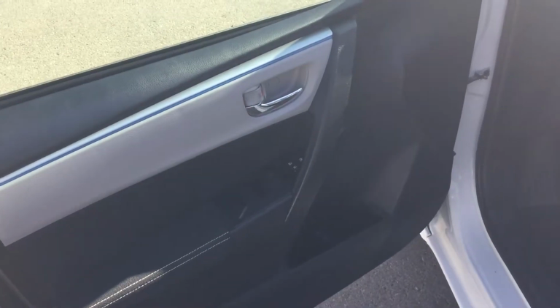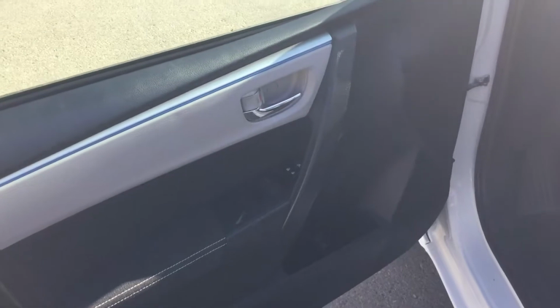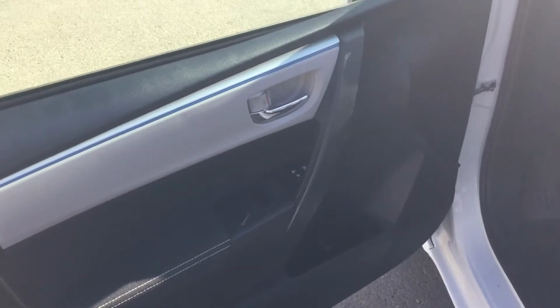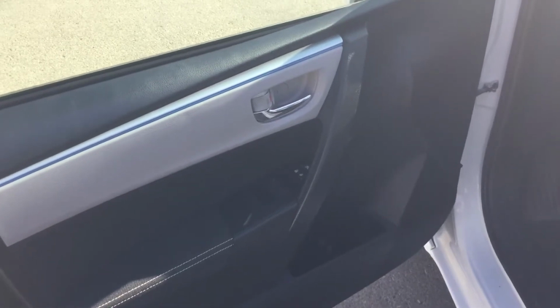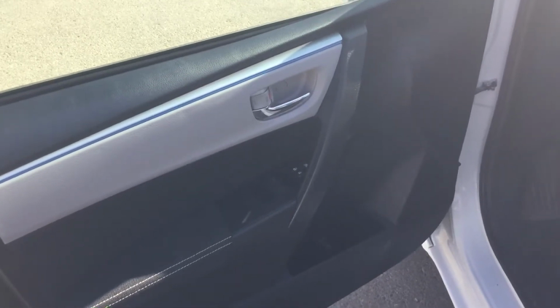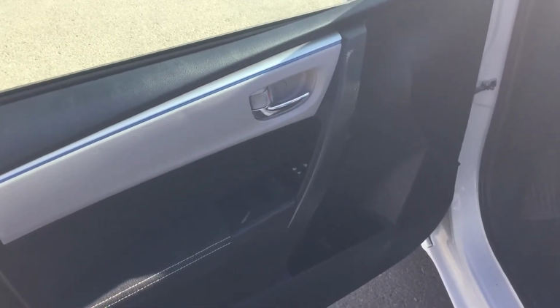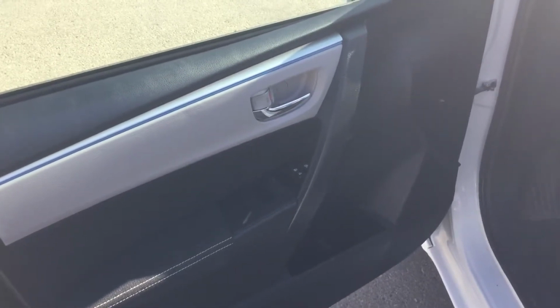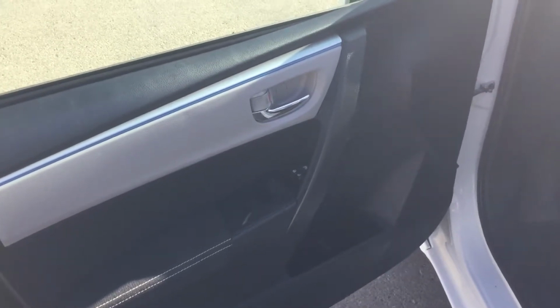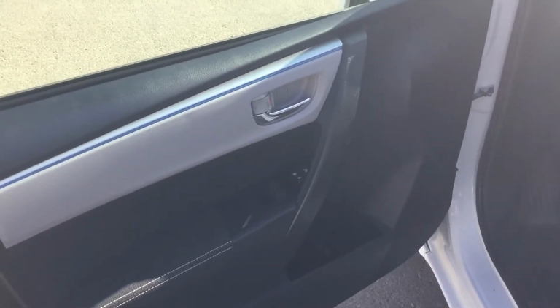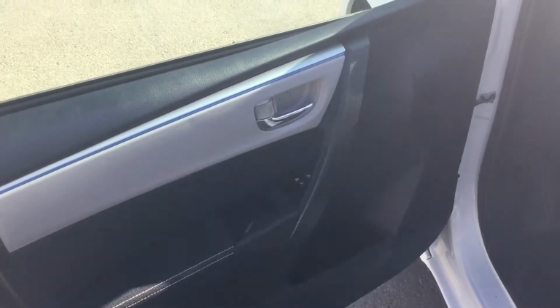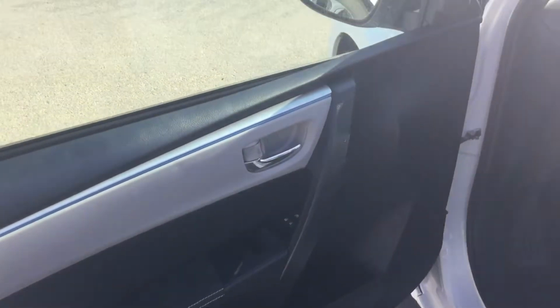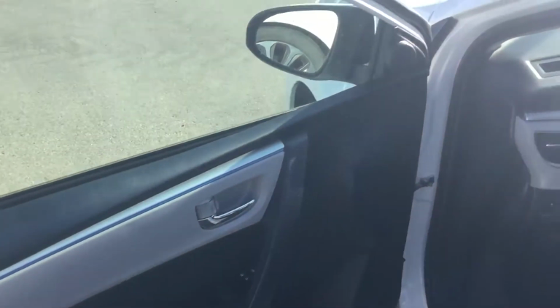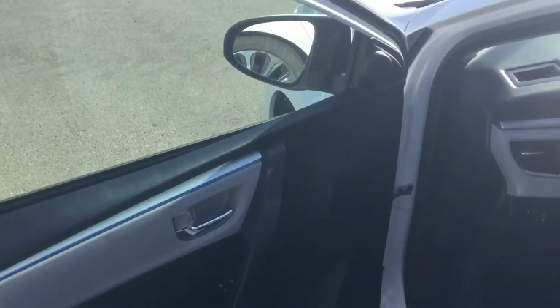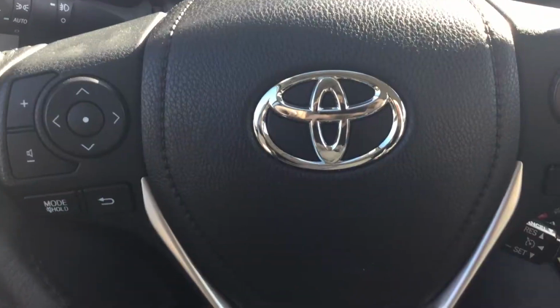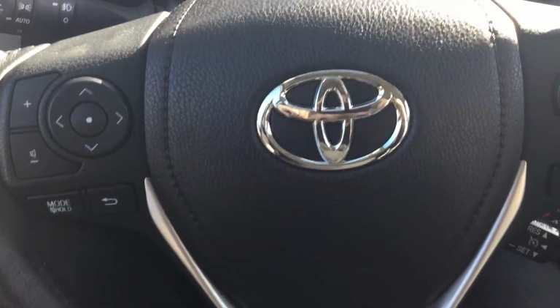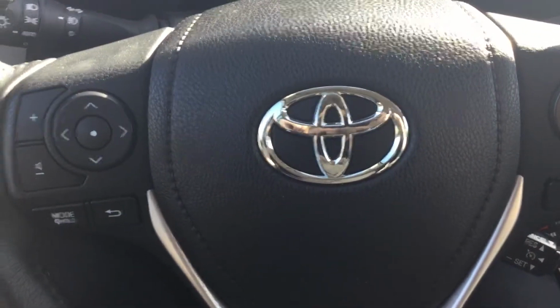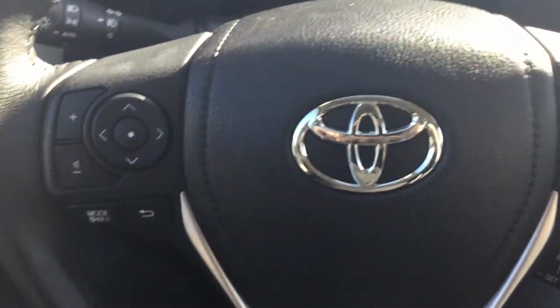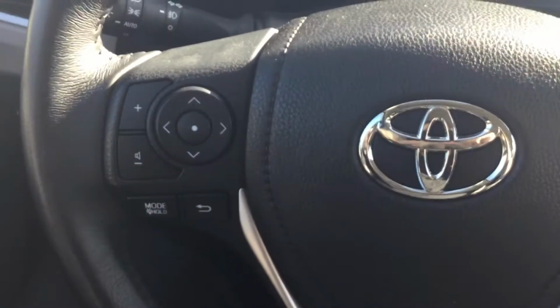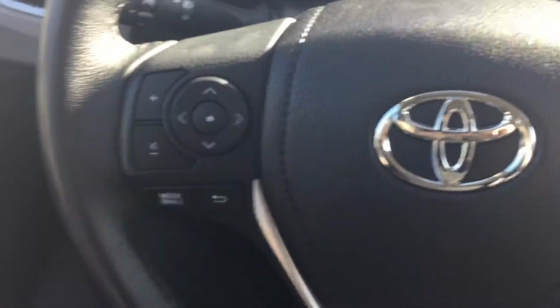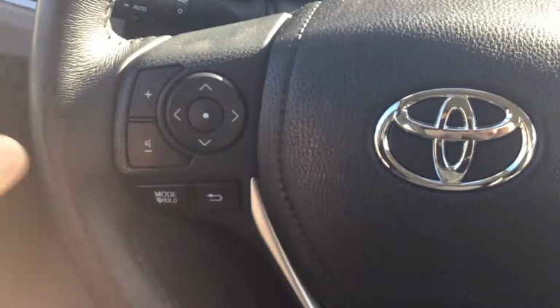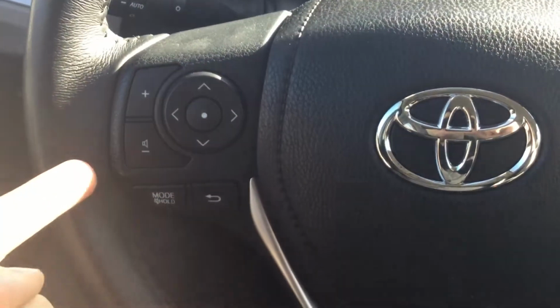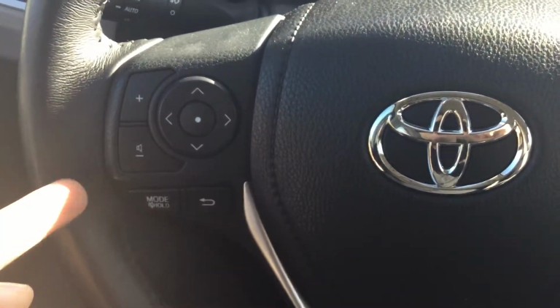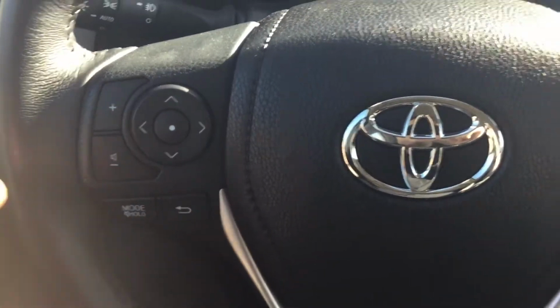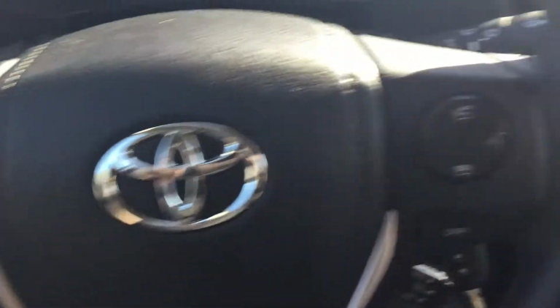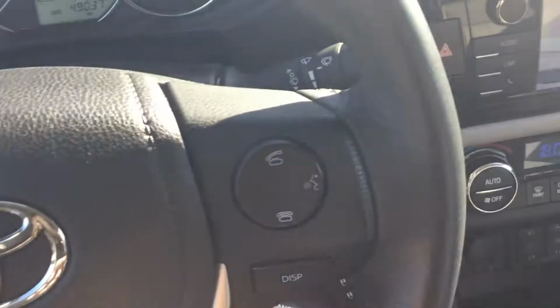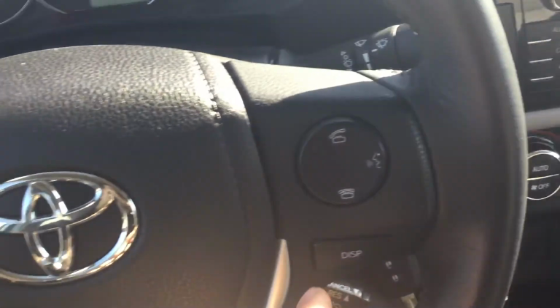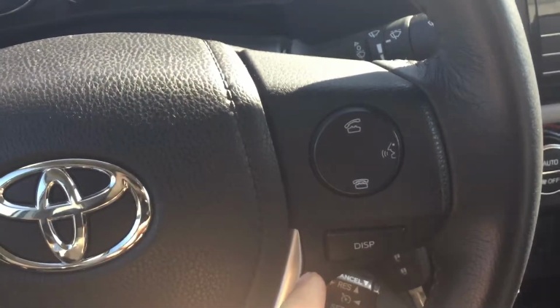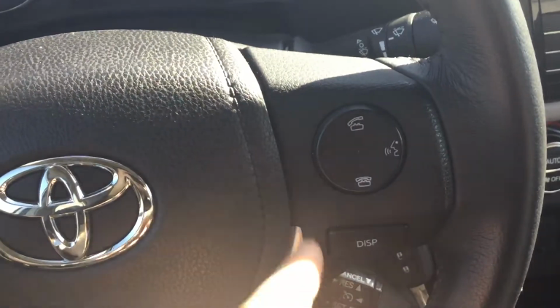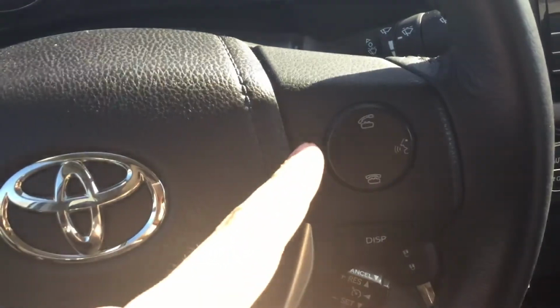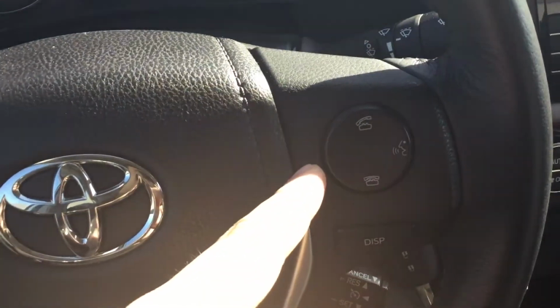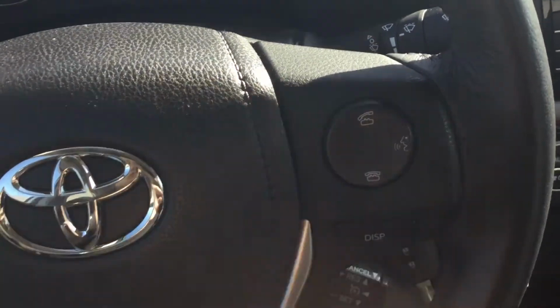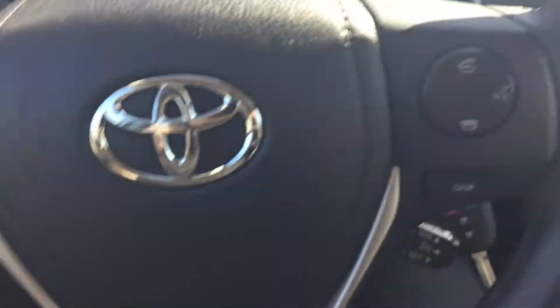Coming up to the driver's door here, you have your power mirrors, power locks, and power windows. Once we're at the steering wheel, you have your Bluetooth and volume controls here, and then your cruise control as well as the phone controls over here.